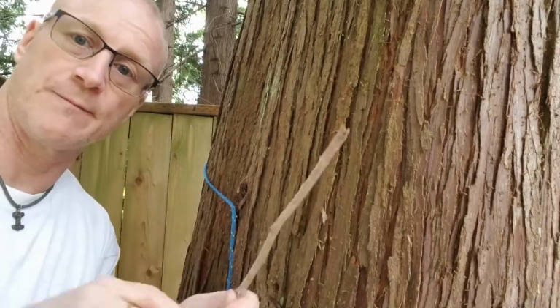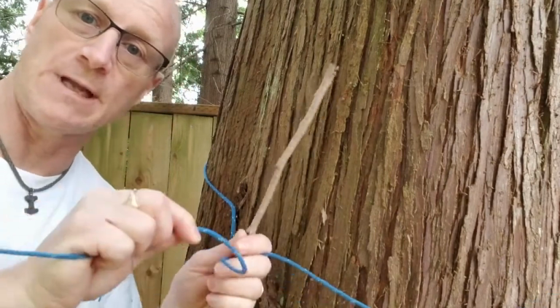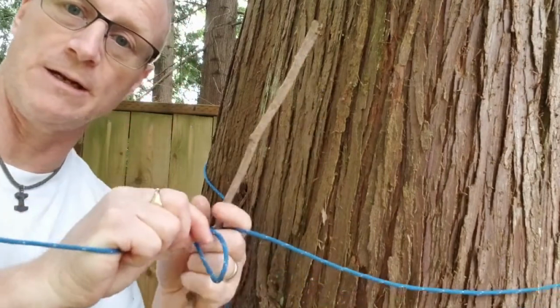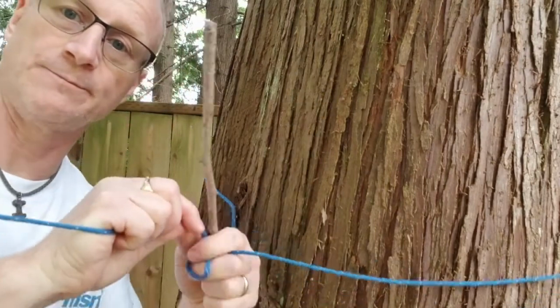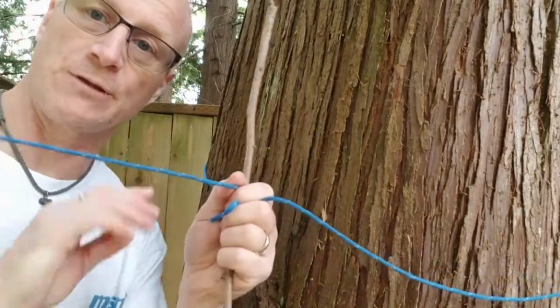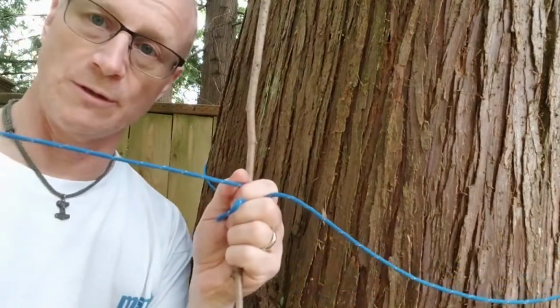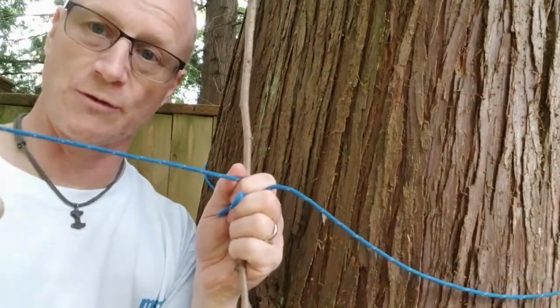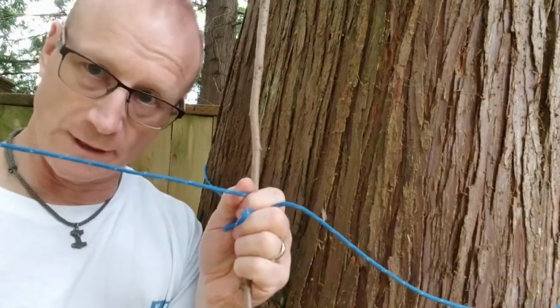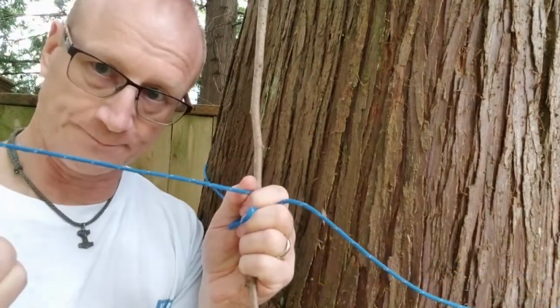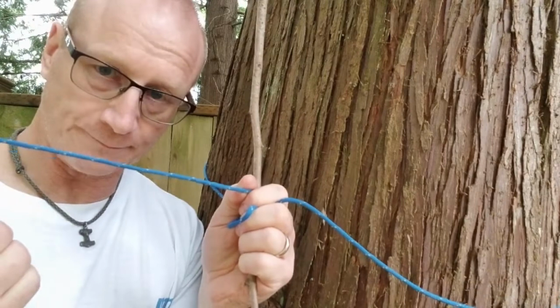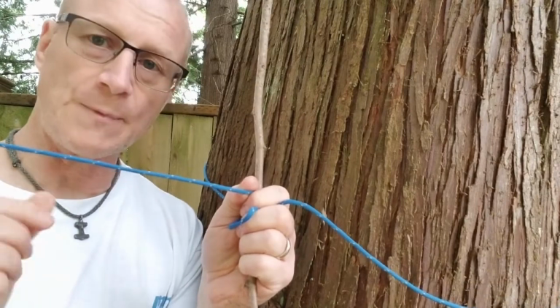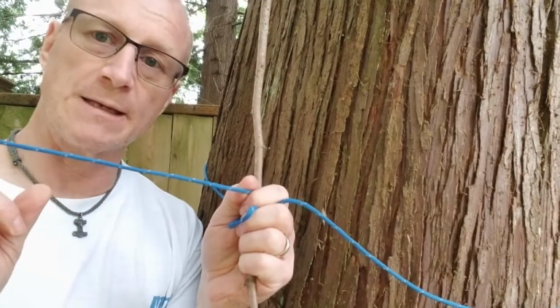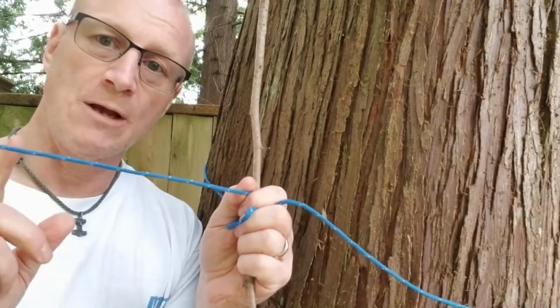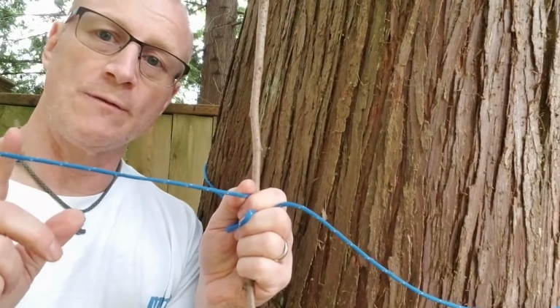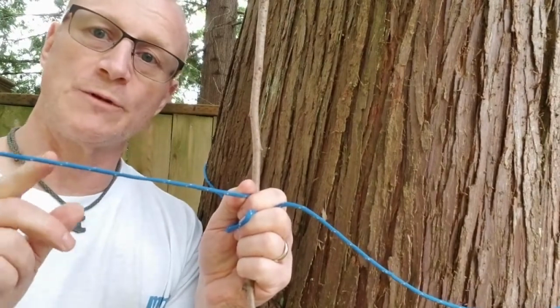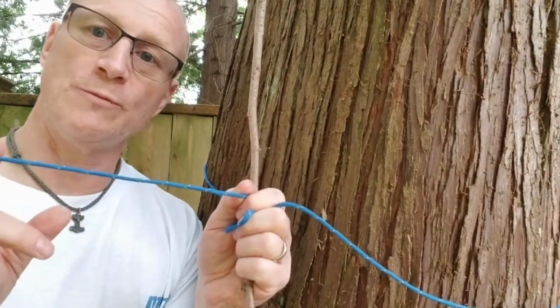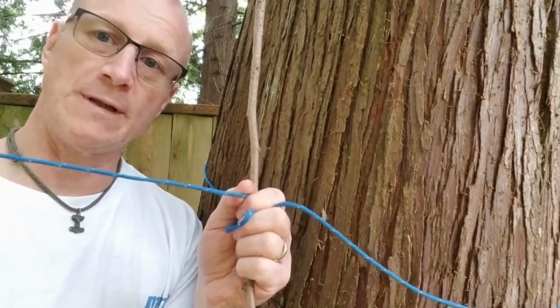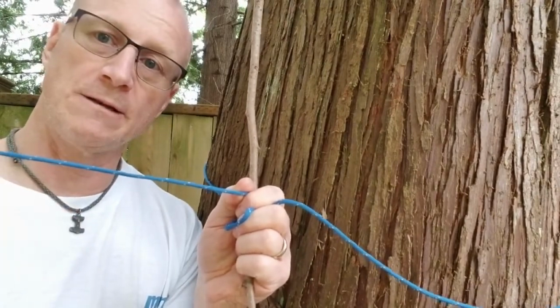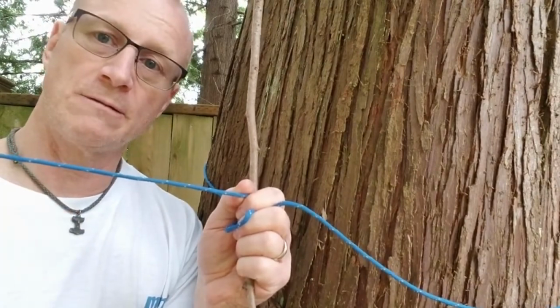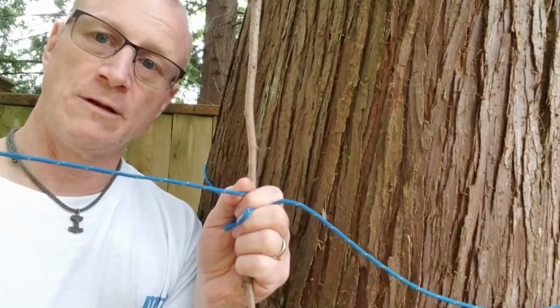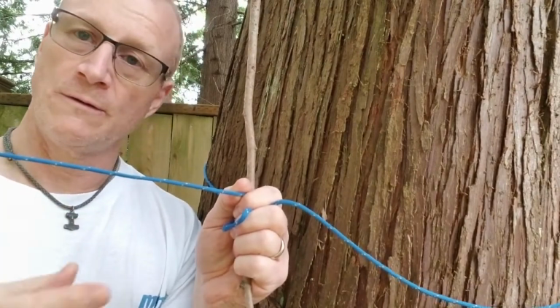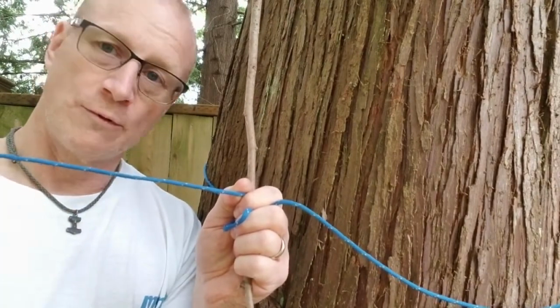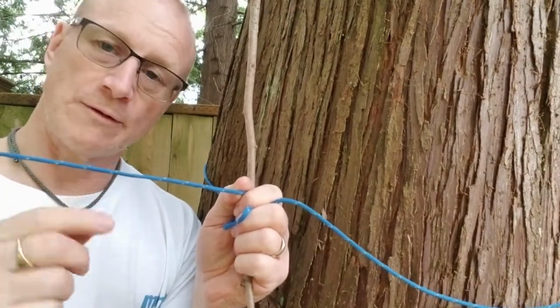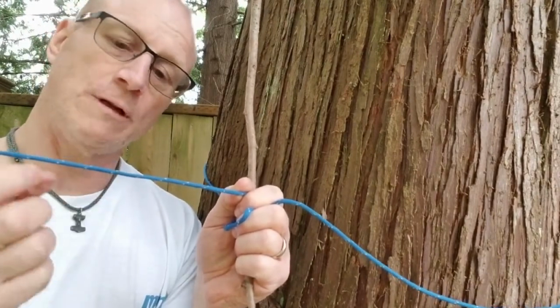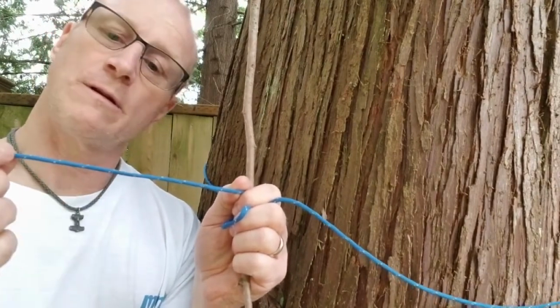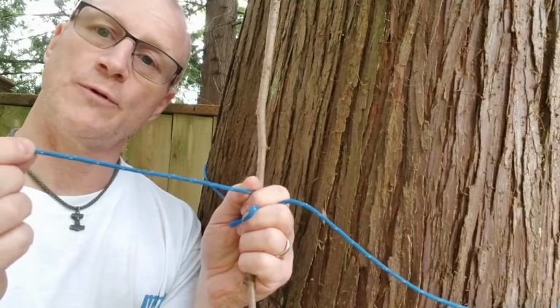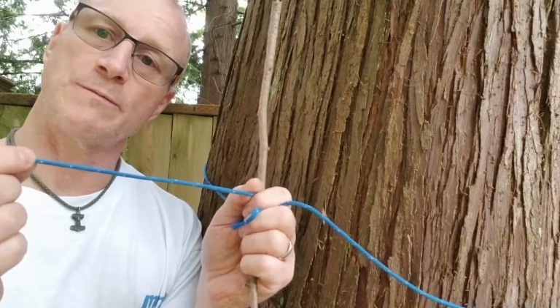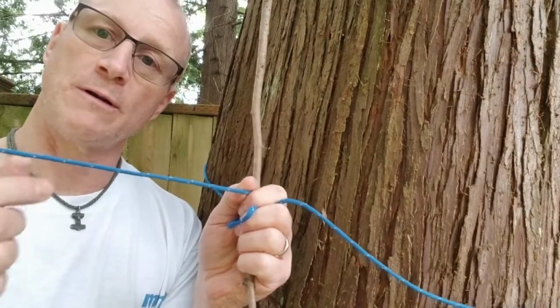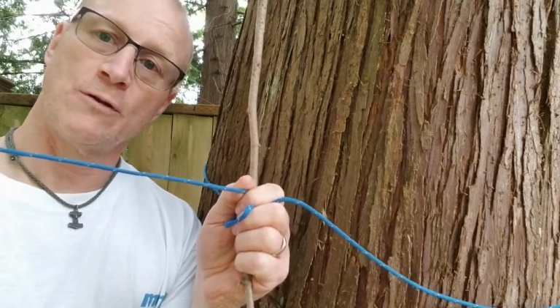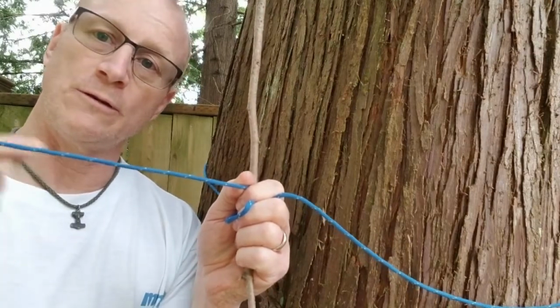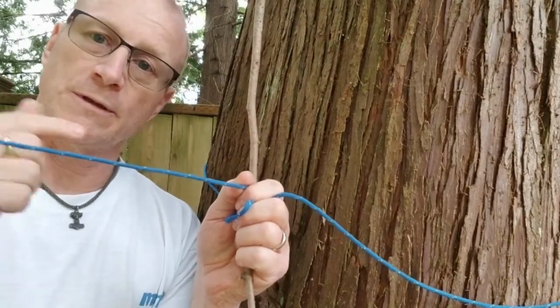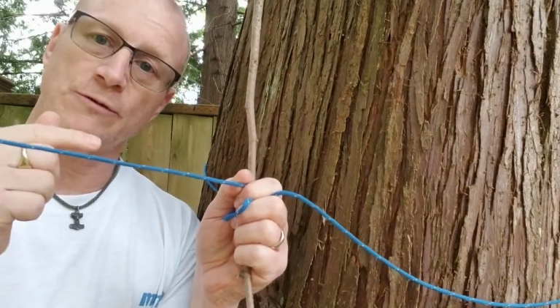This line here is going to the other tree over there. All I've done is put a loop at that end, put it around the tree, and then put this part through the loop to this tree.